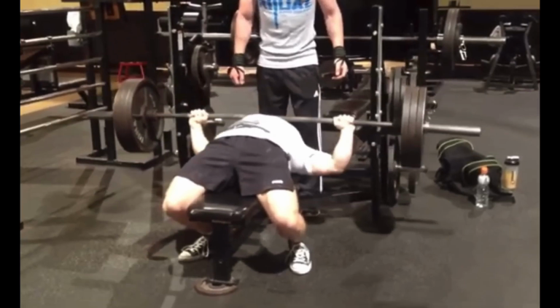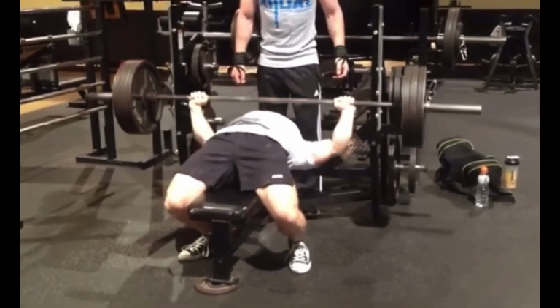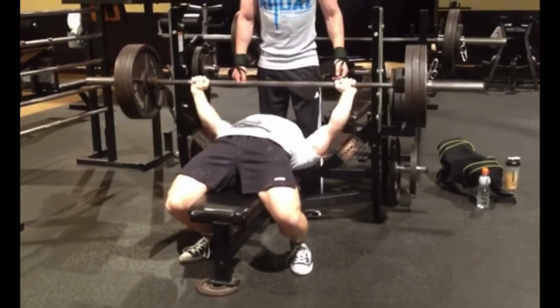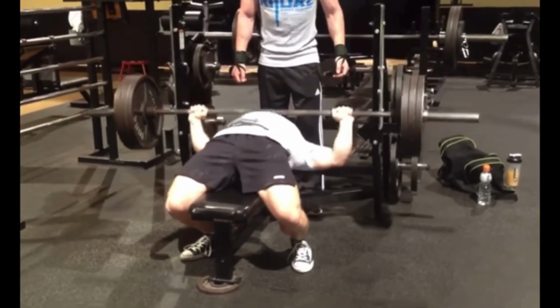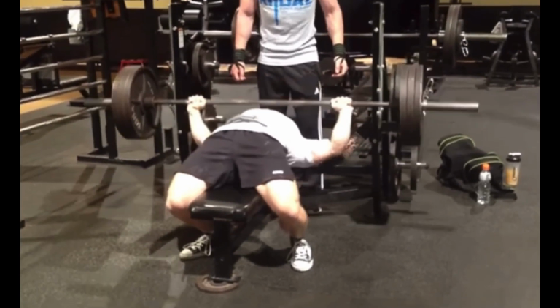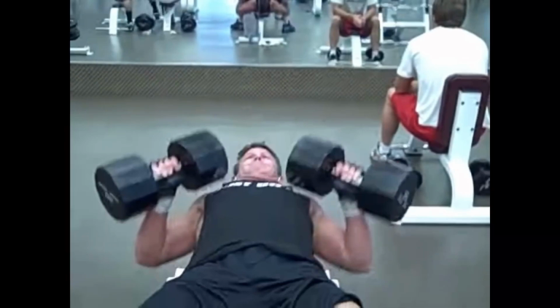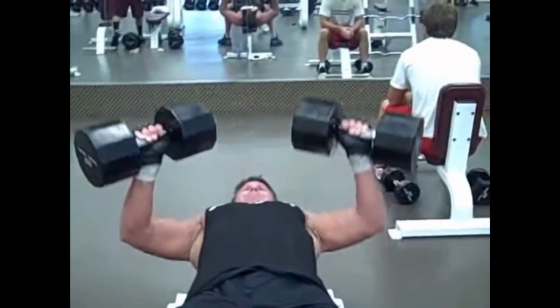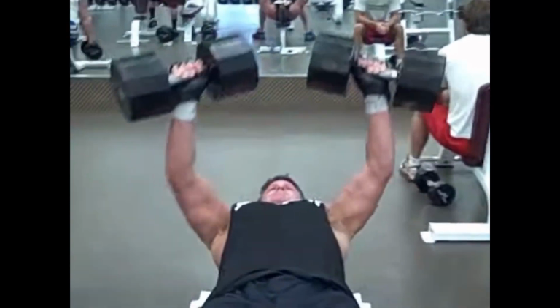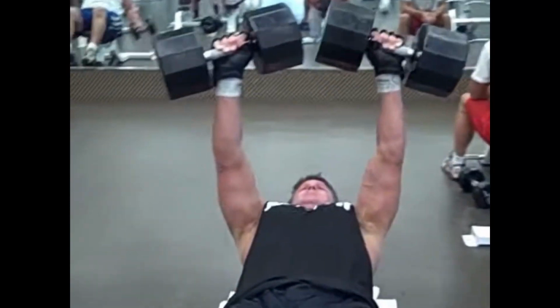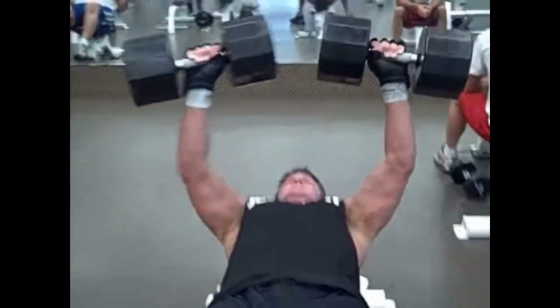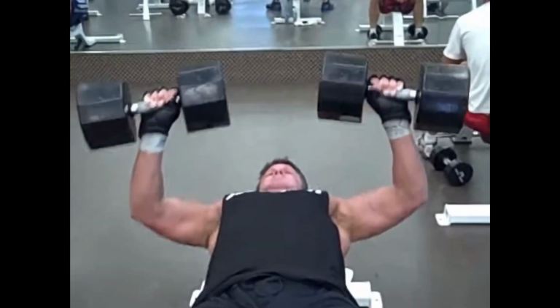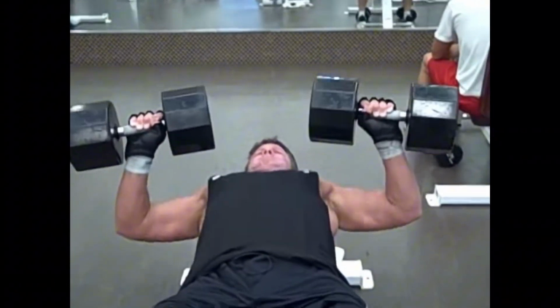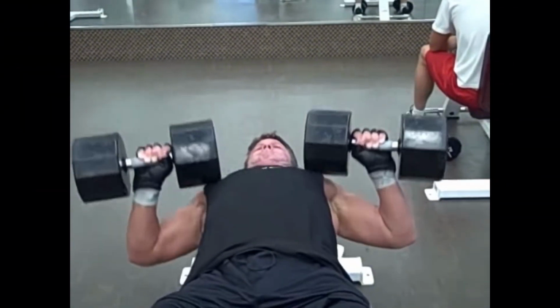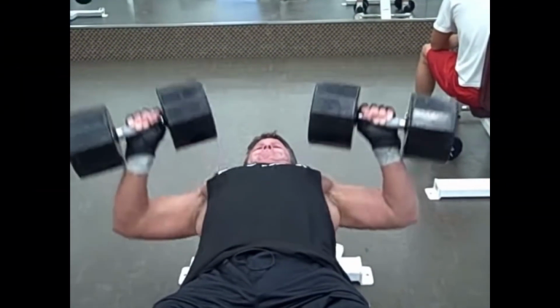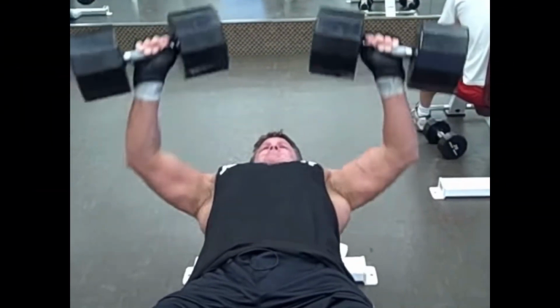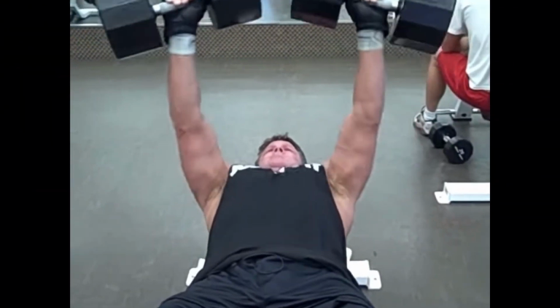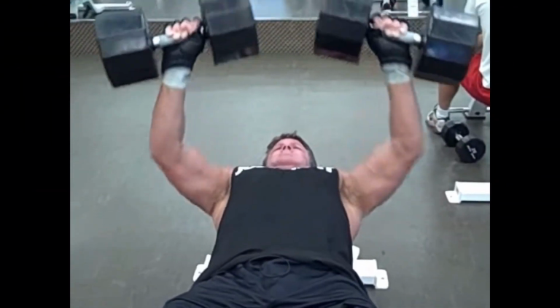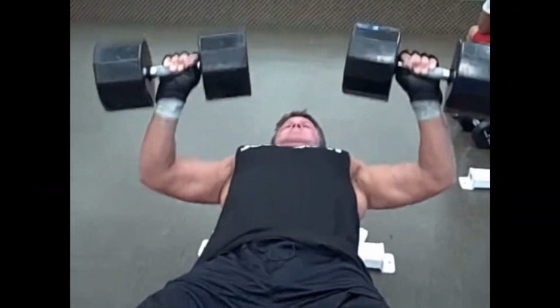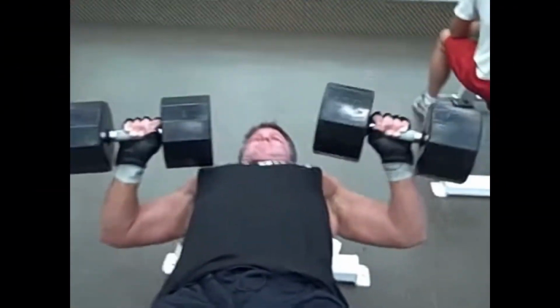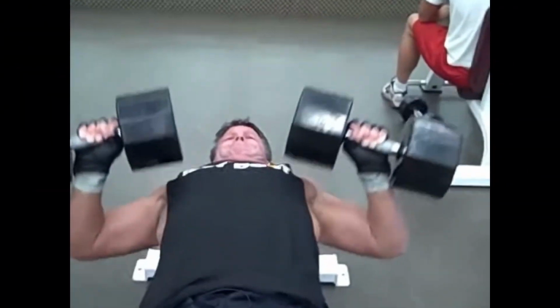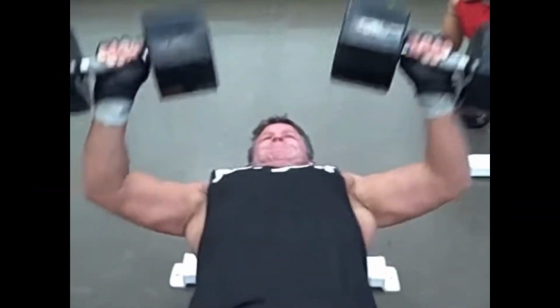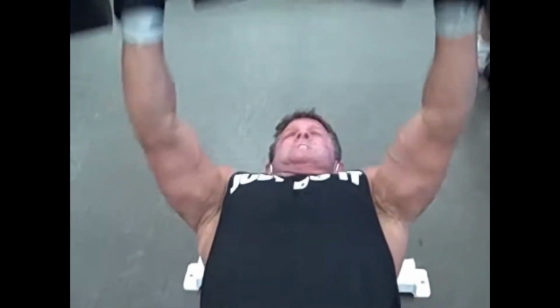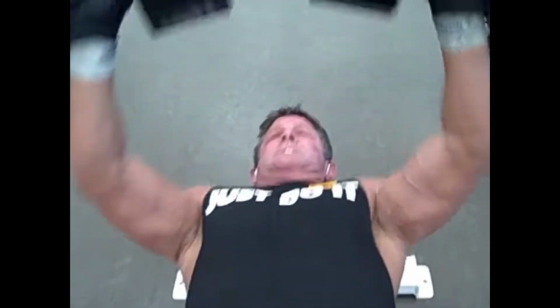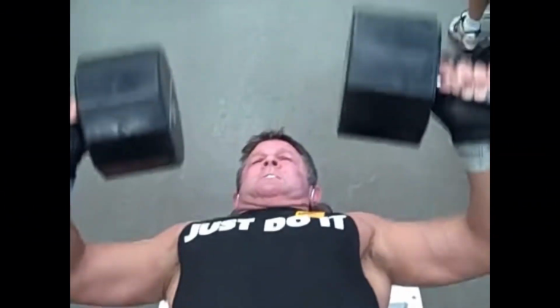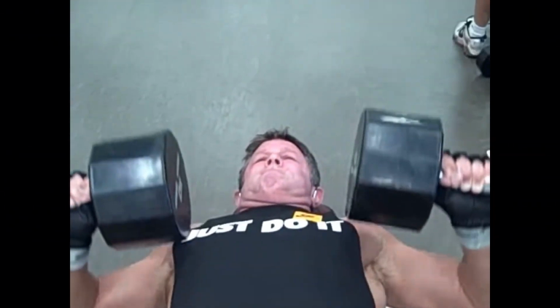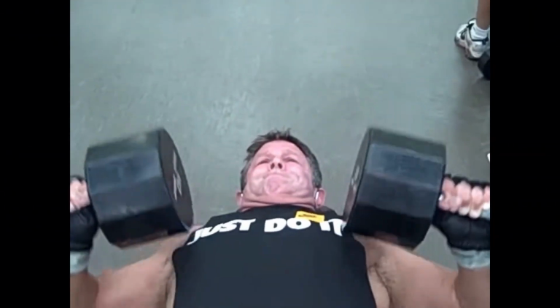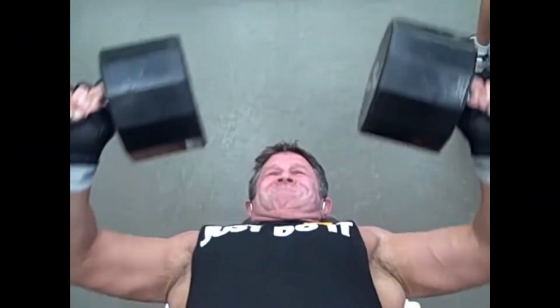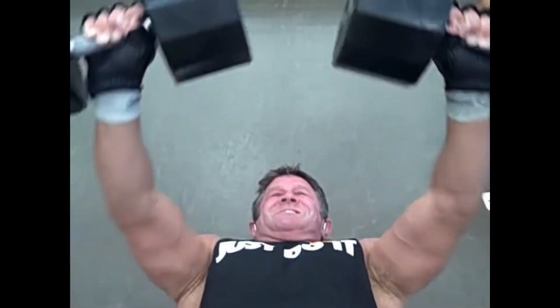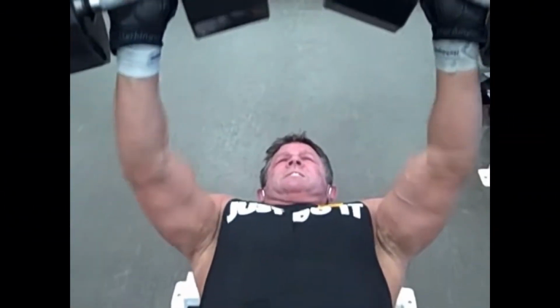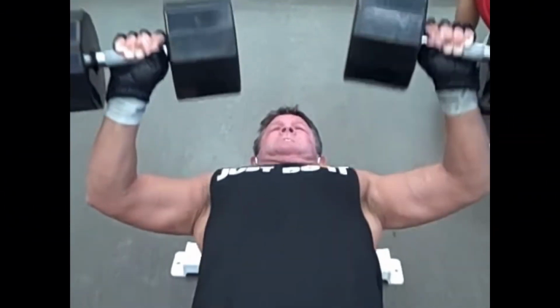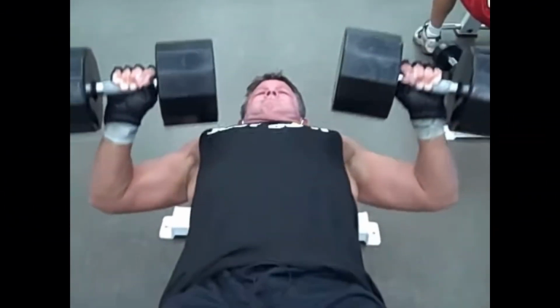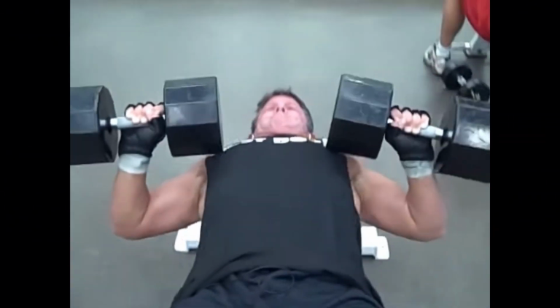Going off of the barbell bench press, there's also the dumbbell bench press, which in my opinion is actually slightly better — although, admittedly, it does require more stability demands and you can't progressively overload as well.